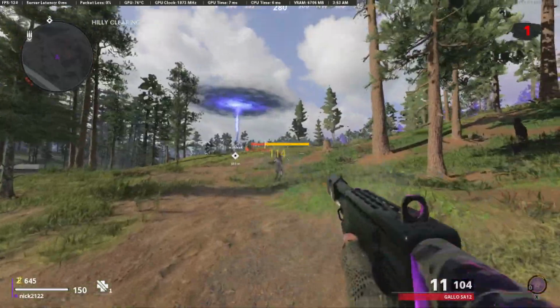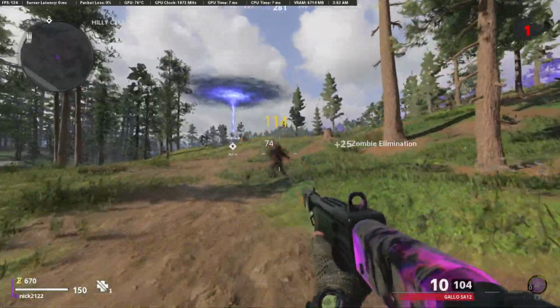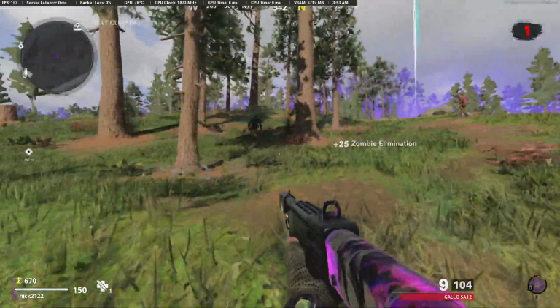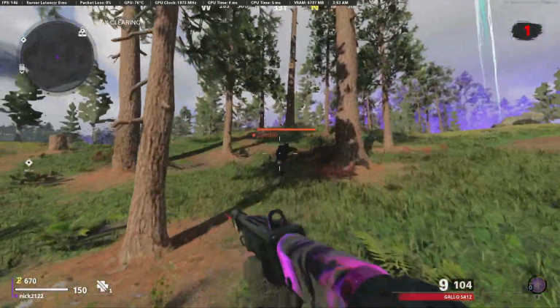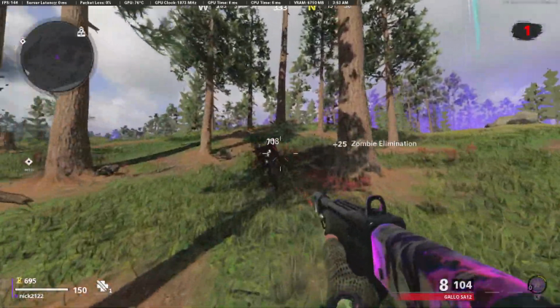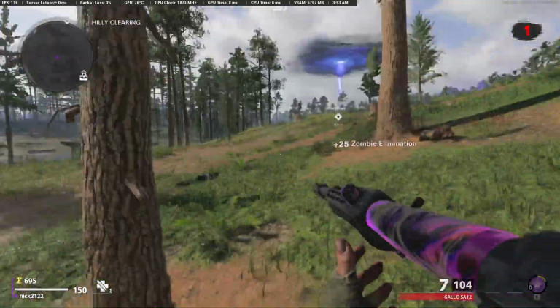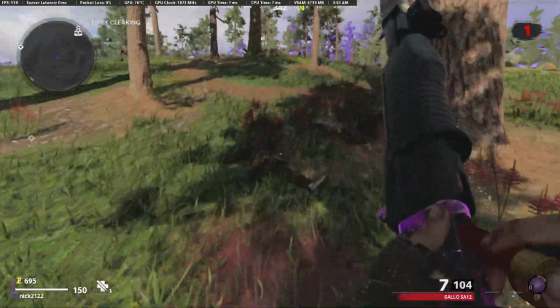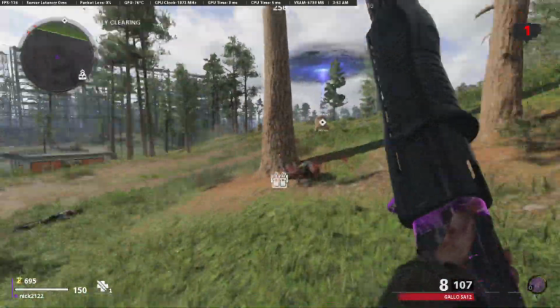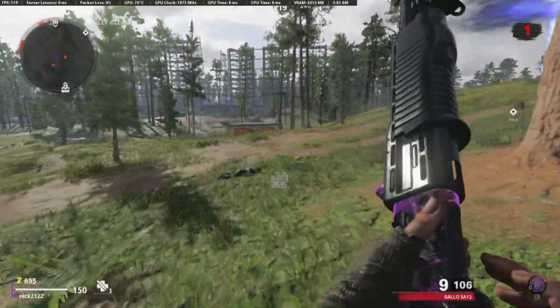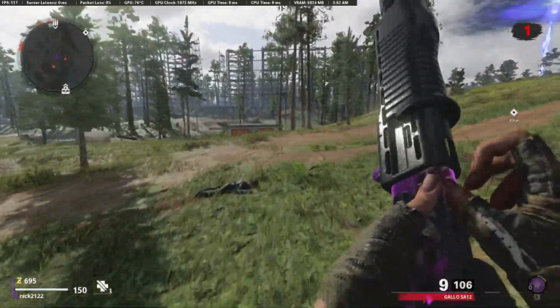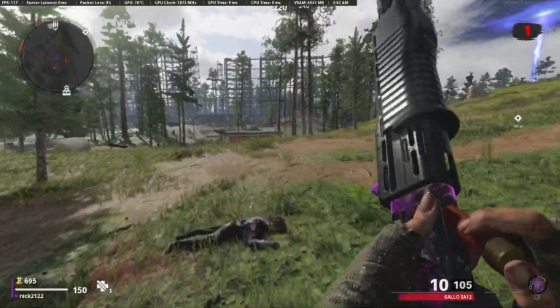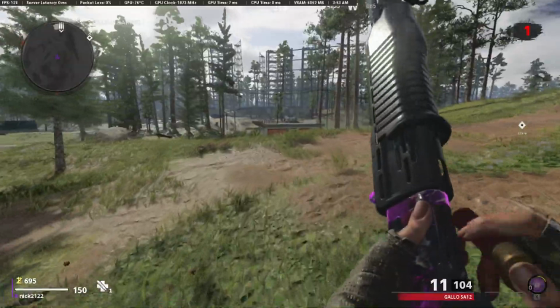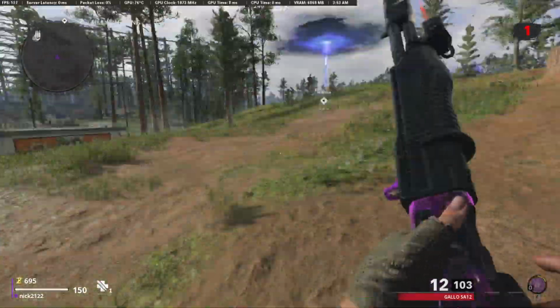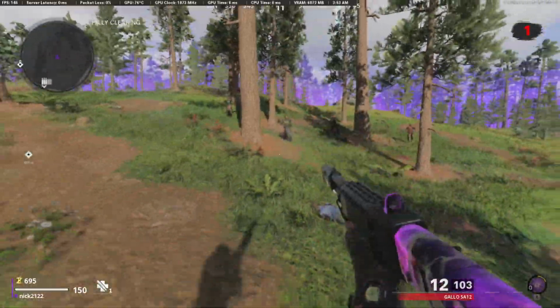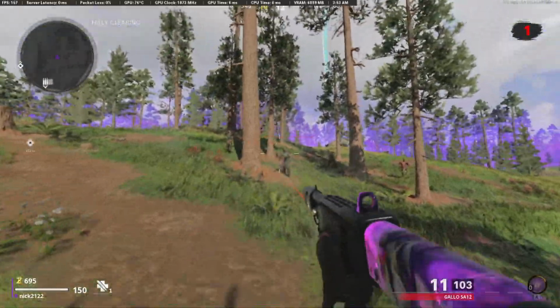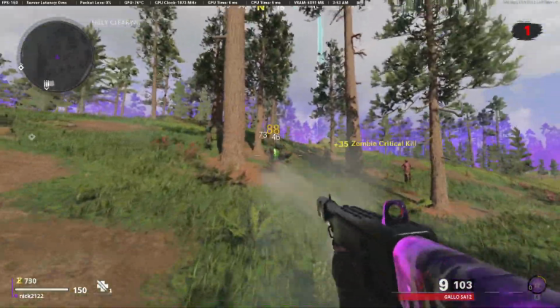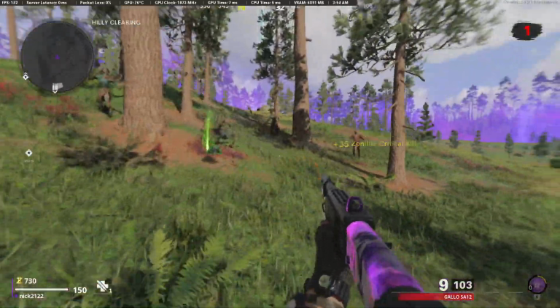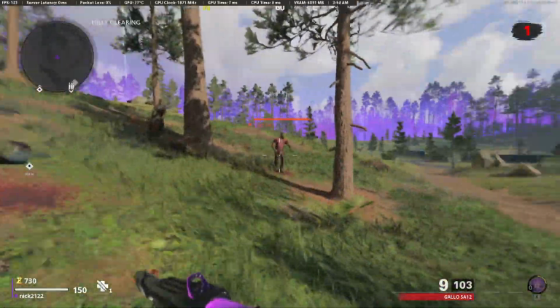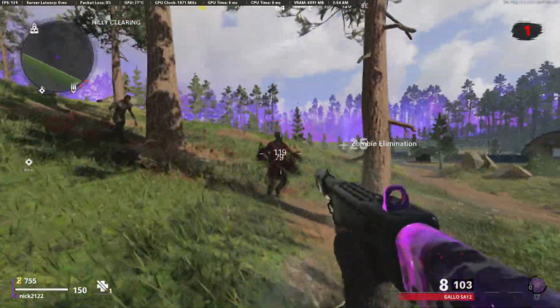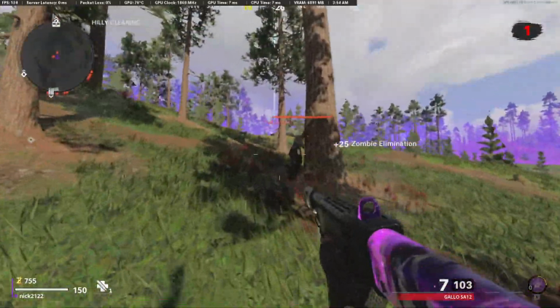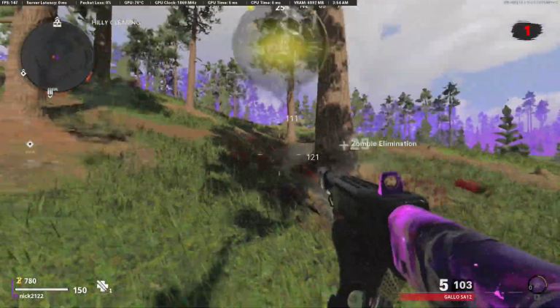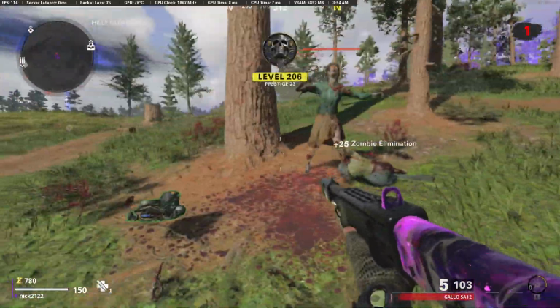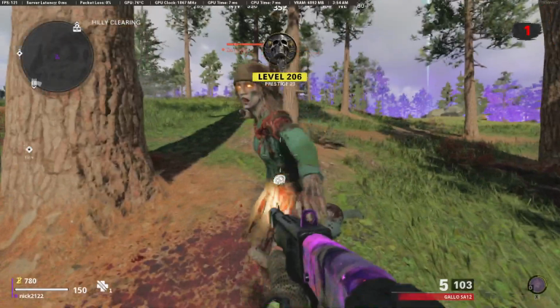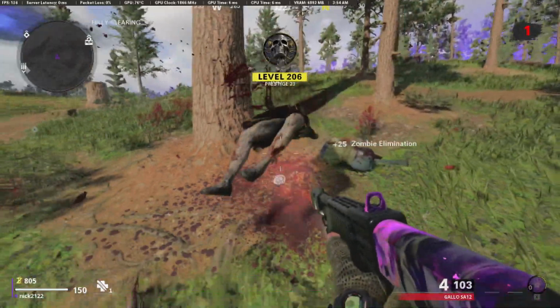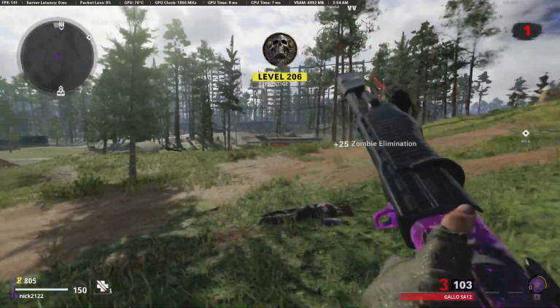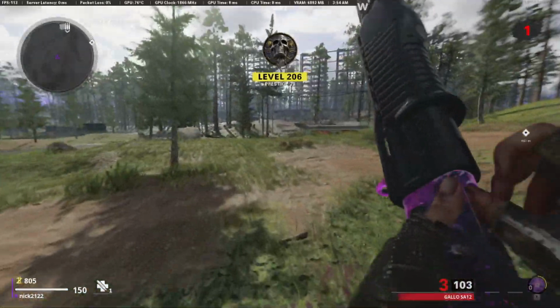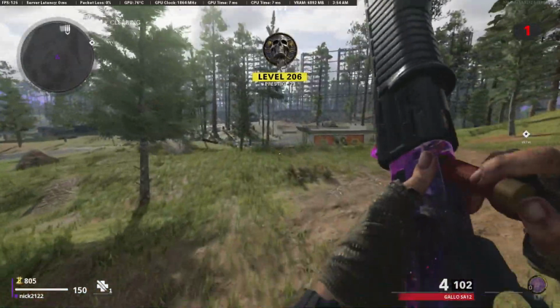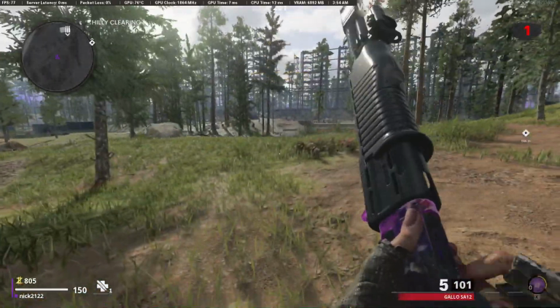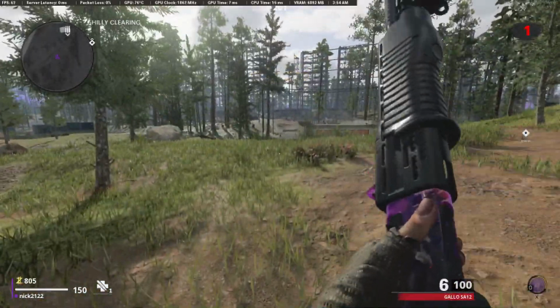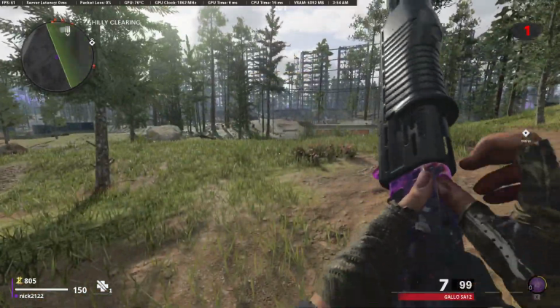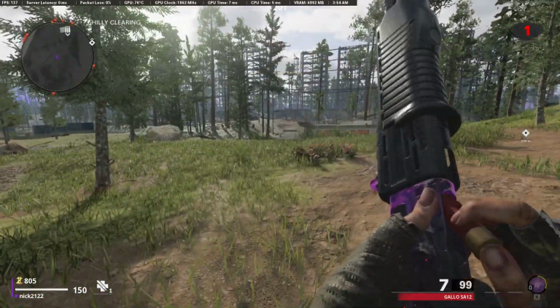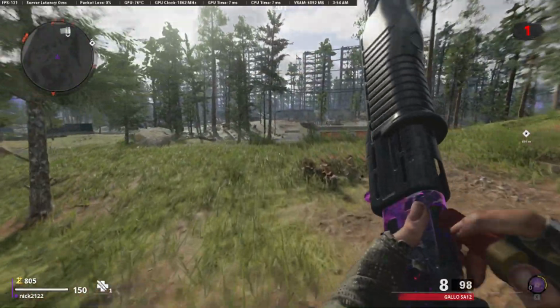First, we'll talk about a couple of things that could be done across any map. There are about three or four documents for Outbreak for the launch Season 6 Intel. In order to get the documents, you just have to kill special enemies, and there is a chance a document will end up dropping.